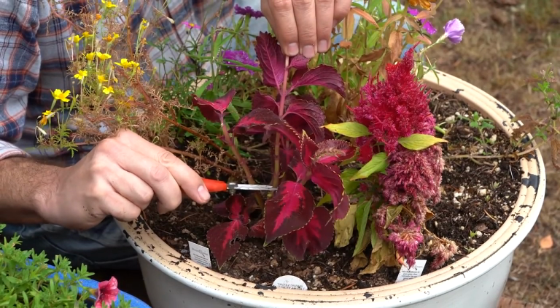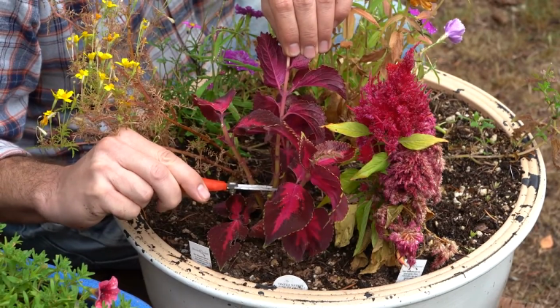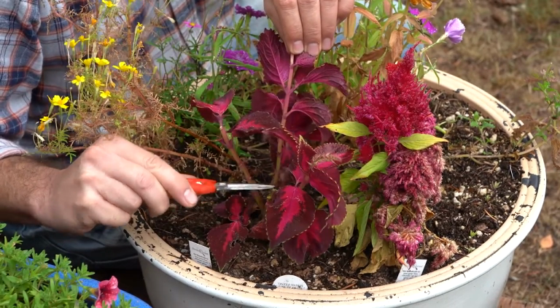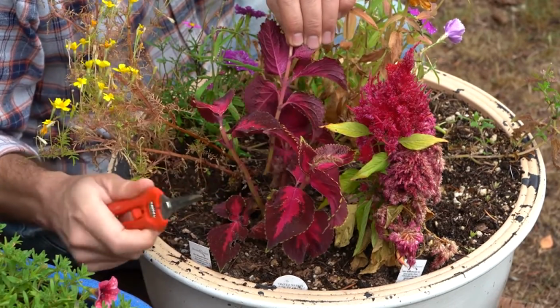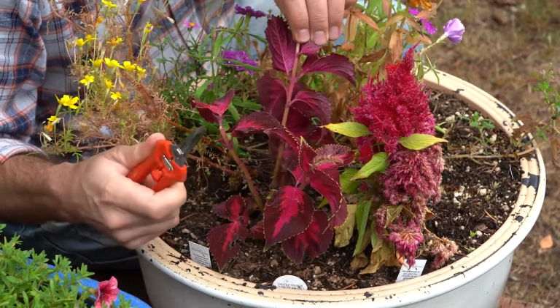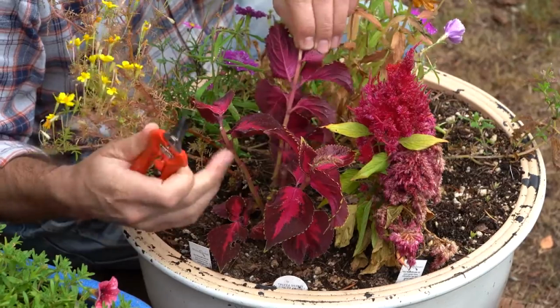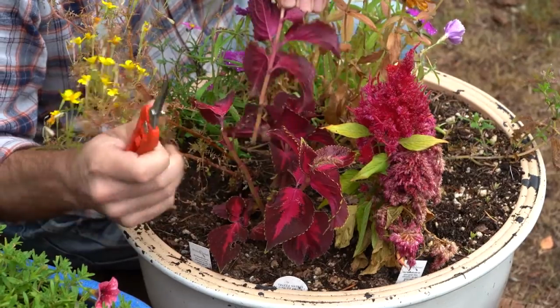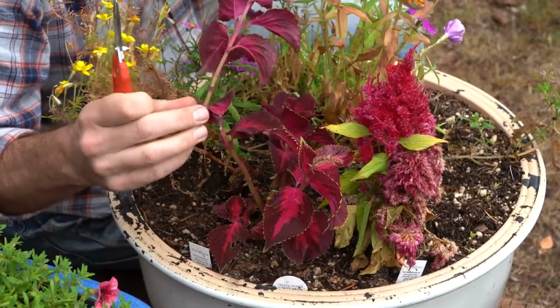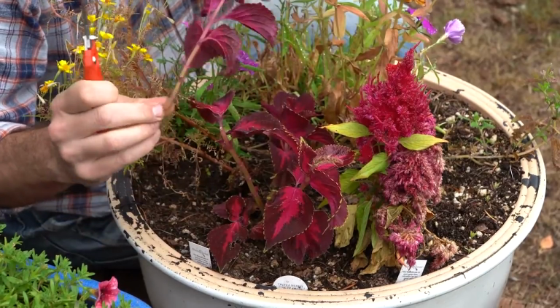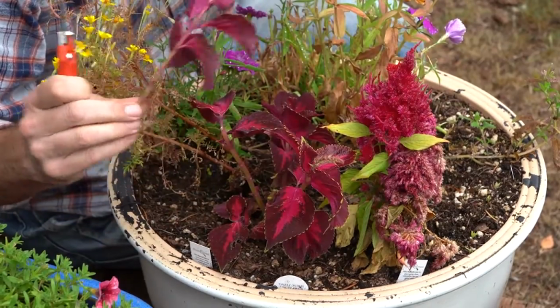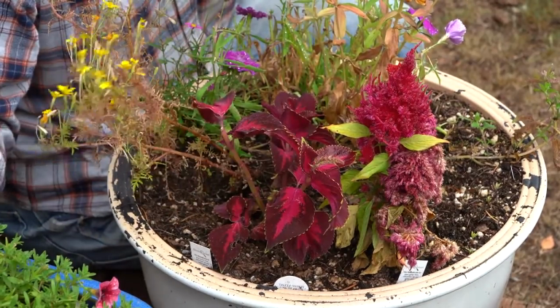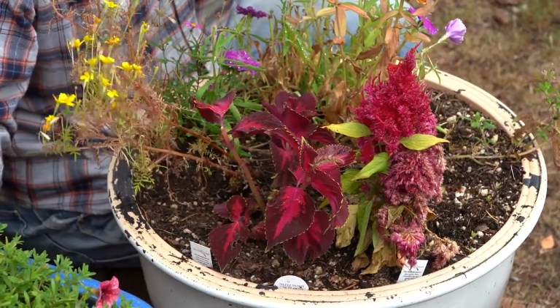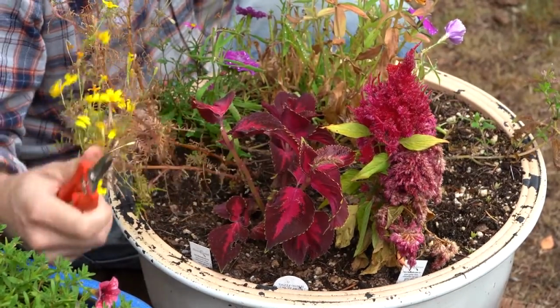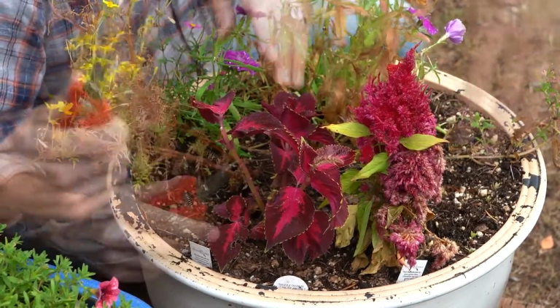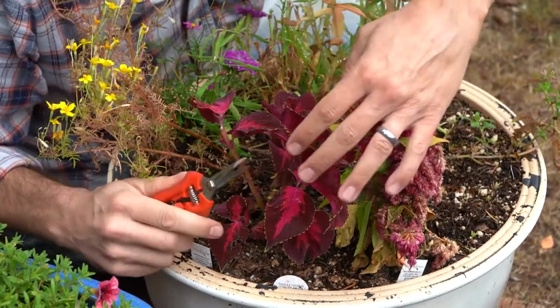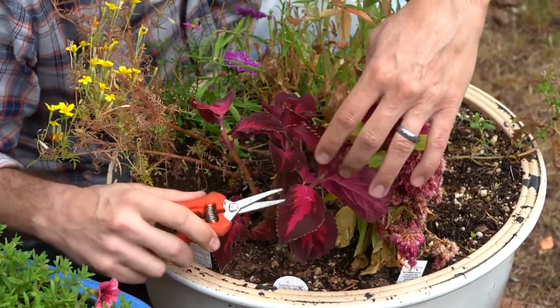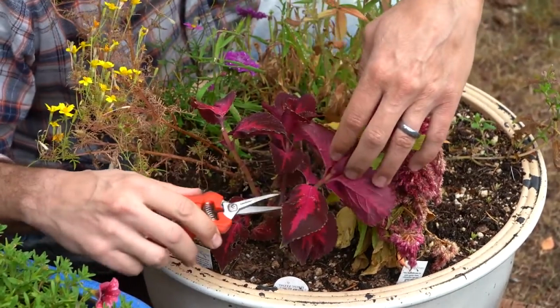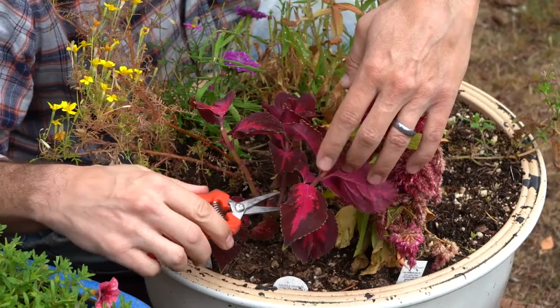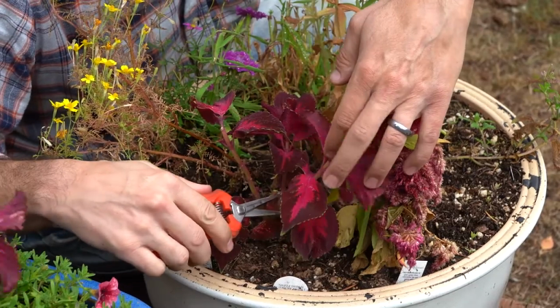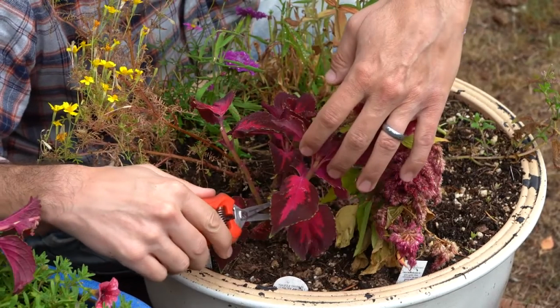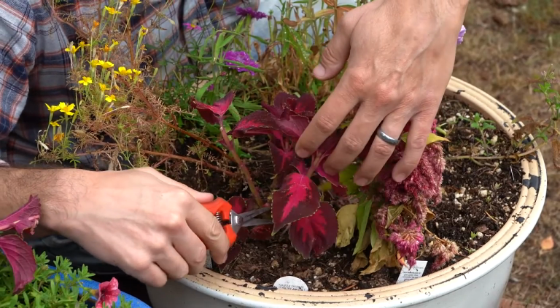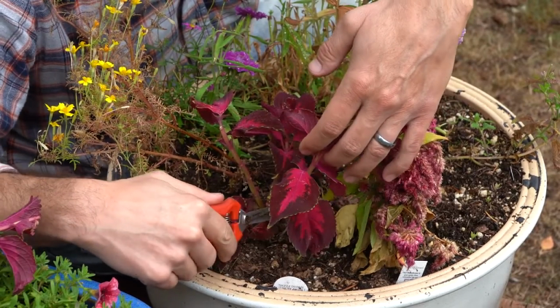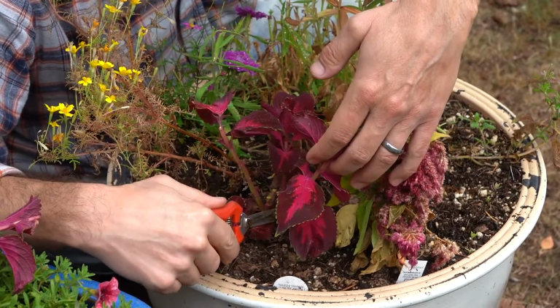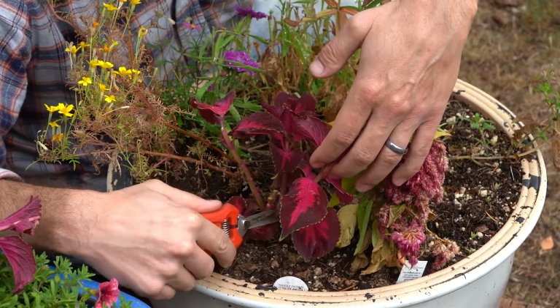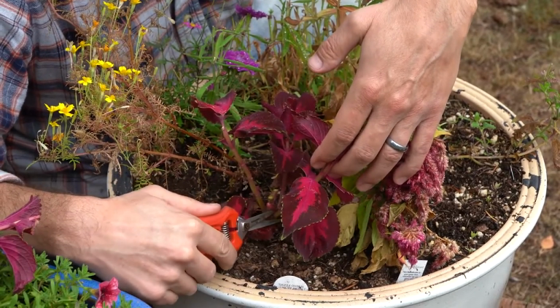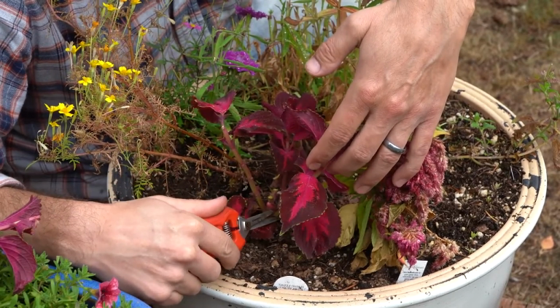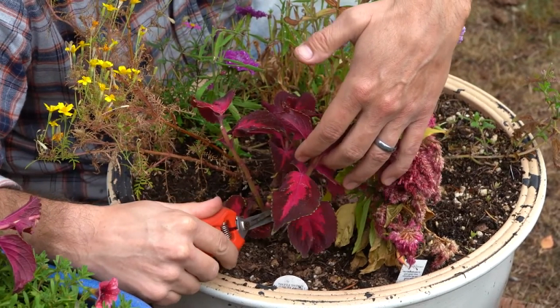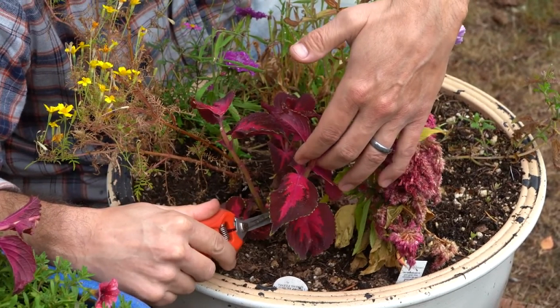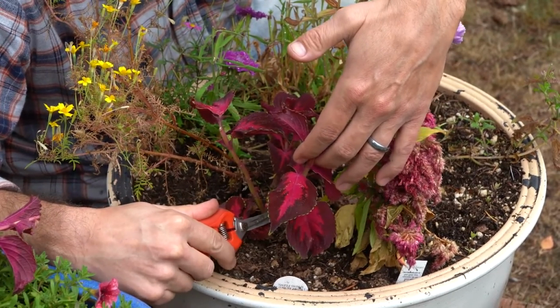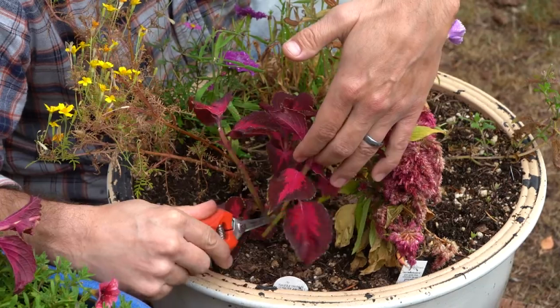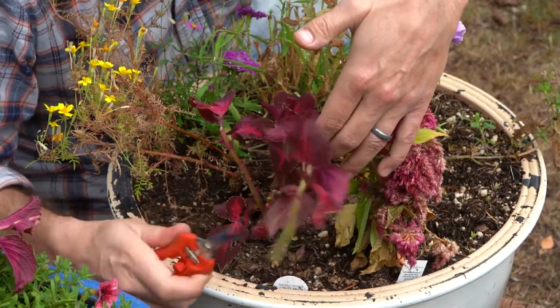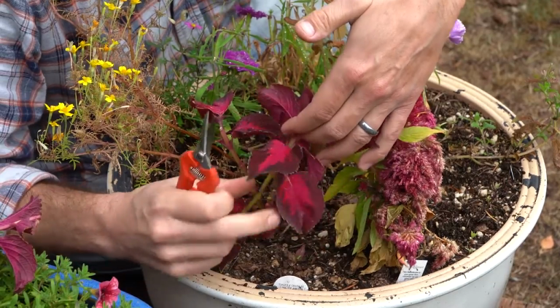That succulent soft growth — that softwood growth. There's a nice good one, a really good cutting. I'm going to set that off to the side. Now we've got this other stem — this is a good one. Going down, looking for its attachment, snip that off.